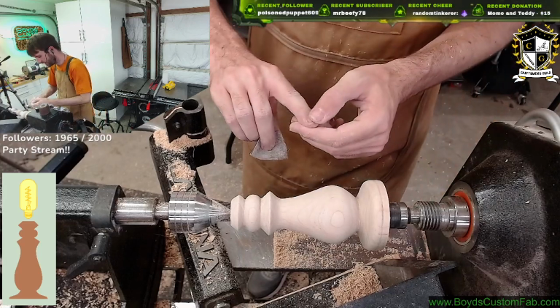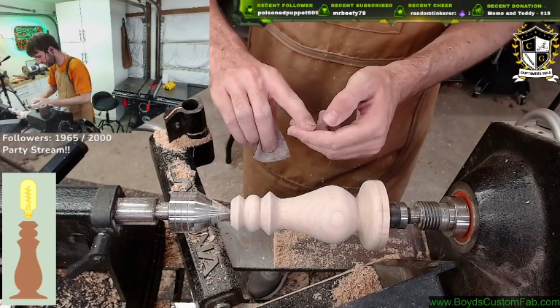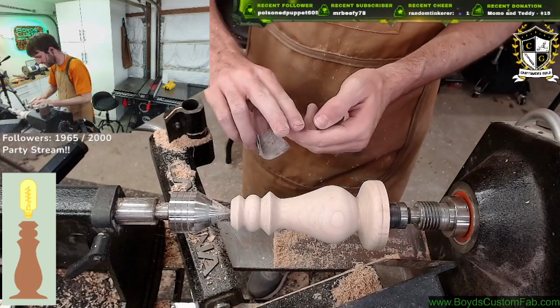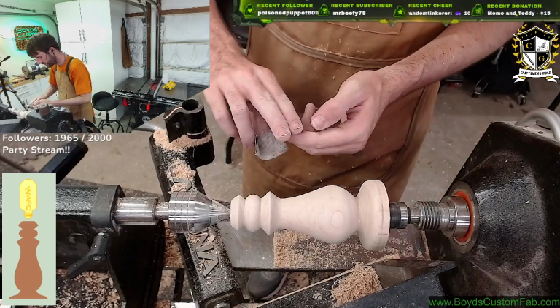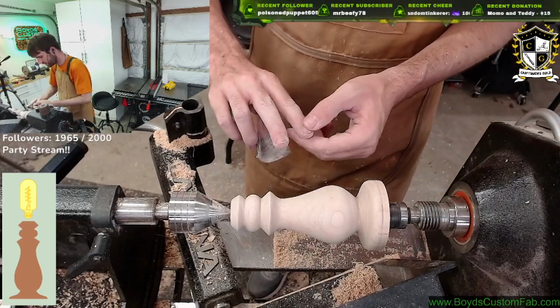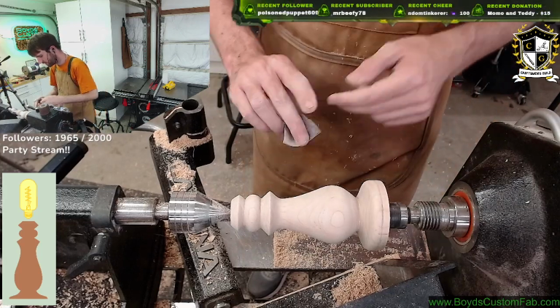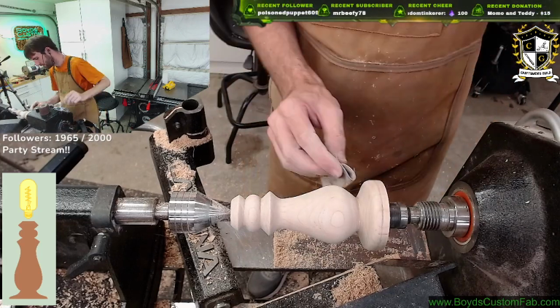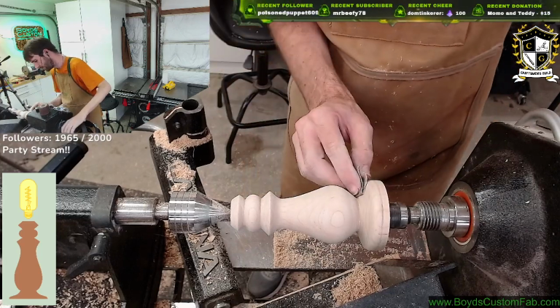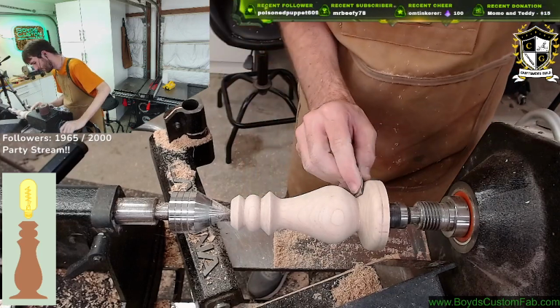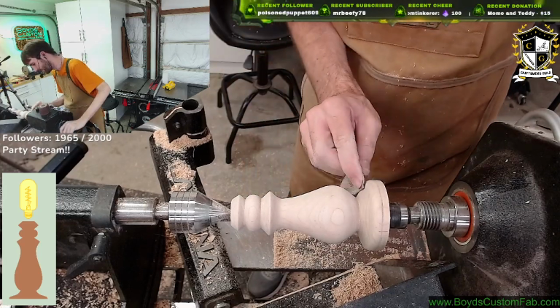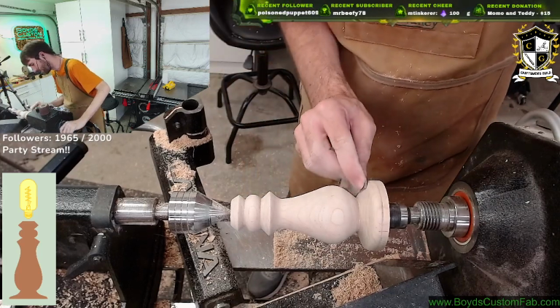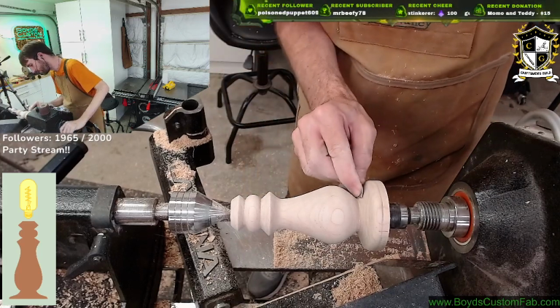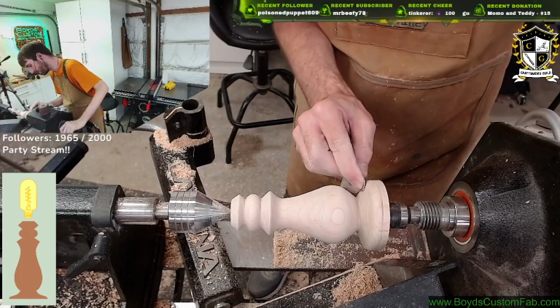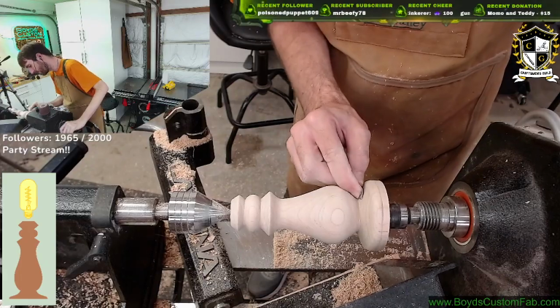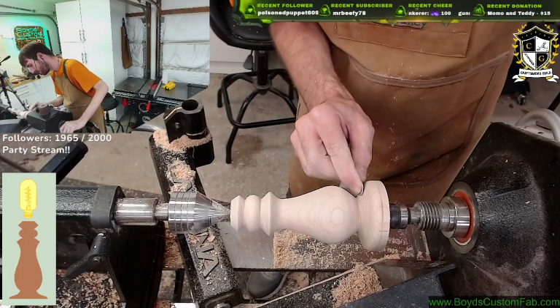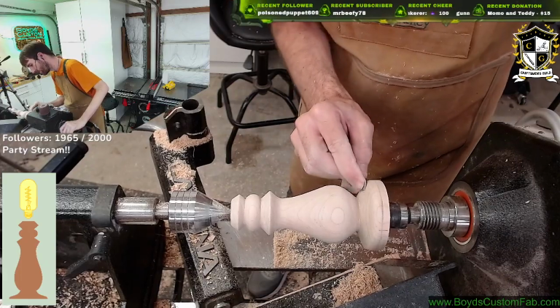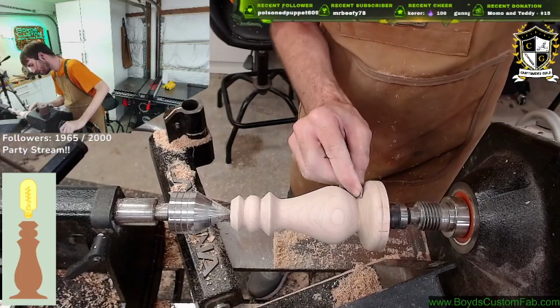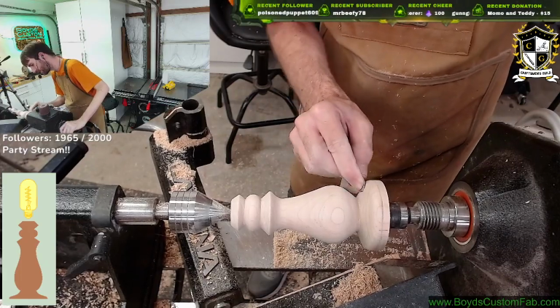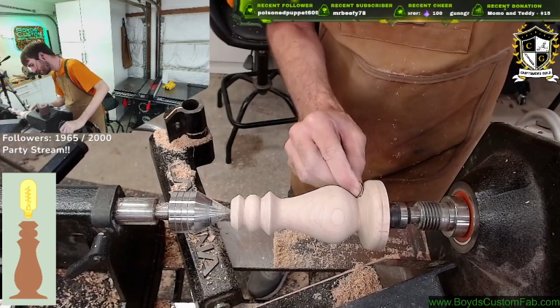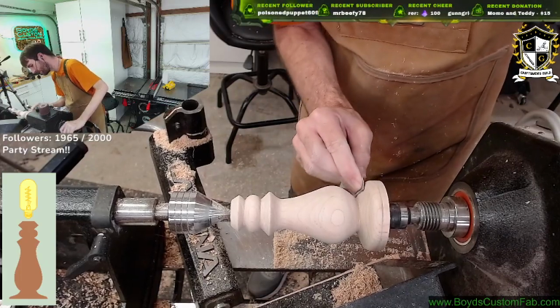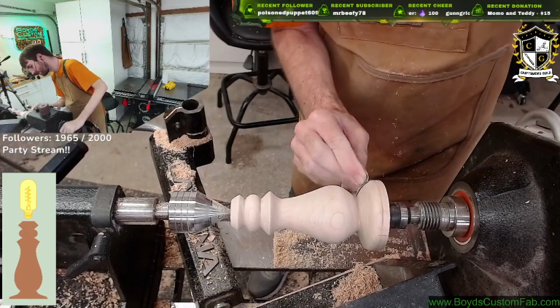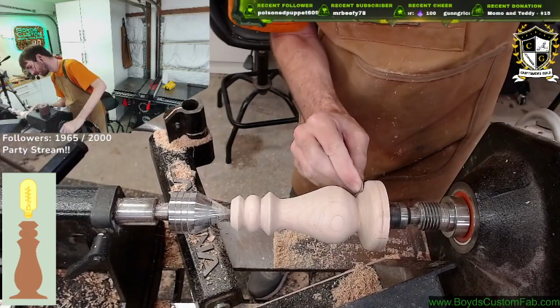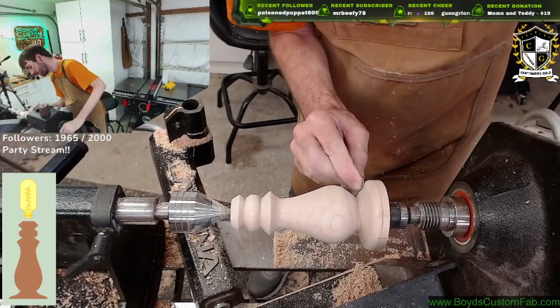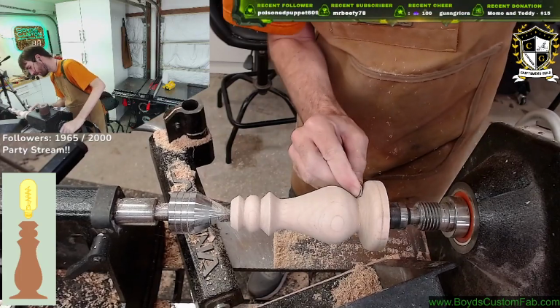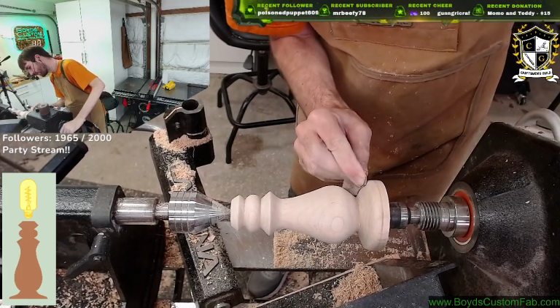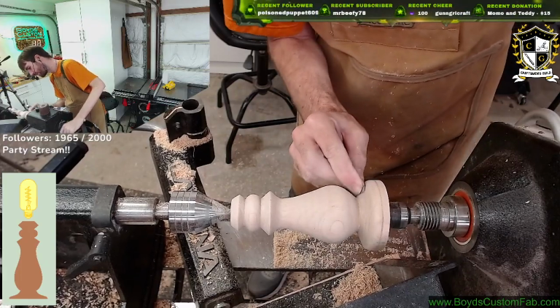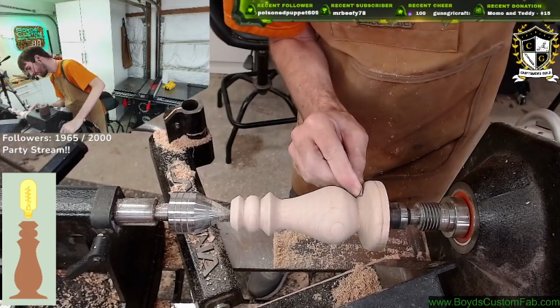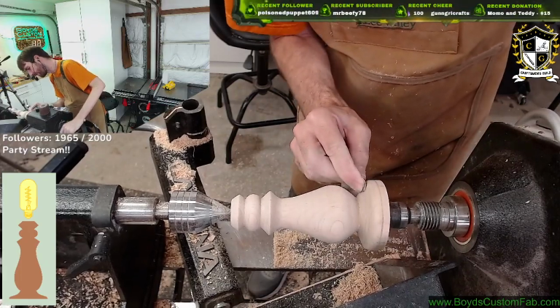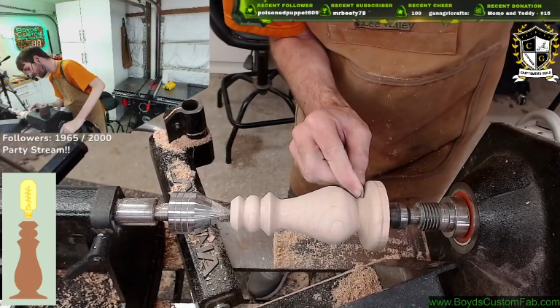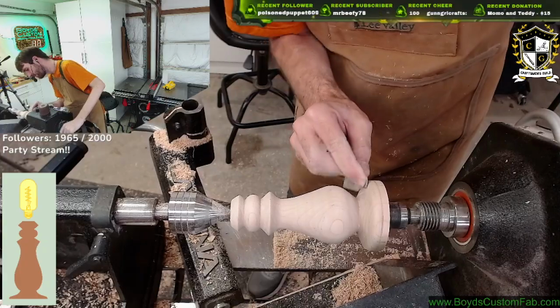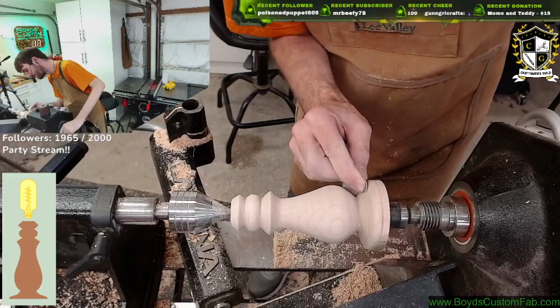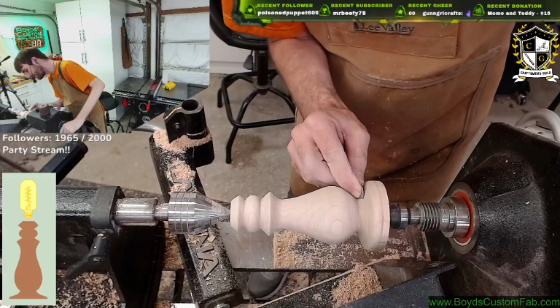I smashed my finger today. I'm surprised it hasn't turned purple, but hitting it on the side right here doesn't... reminds me that it's a little bruised at least.